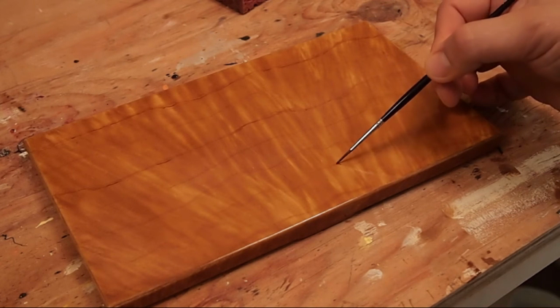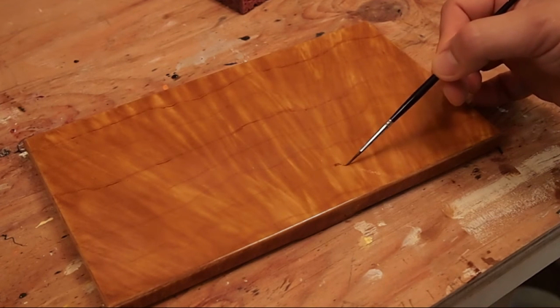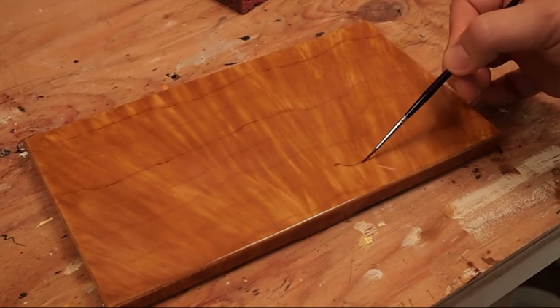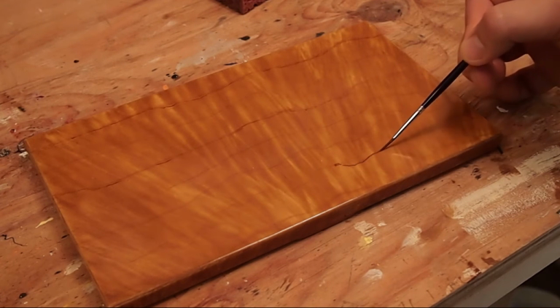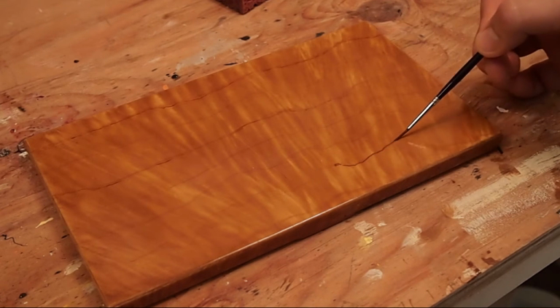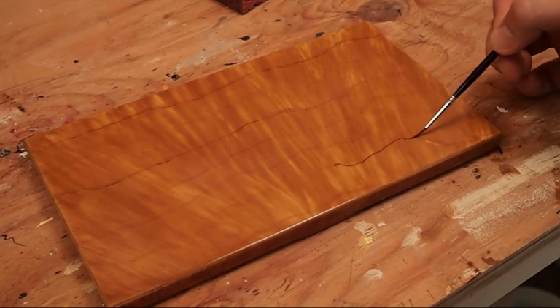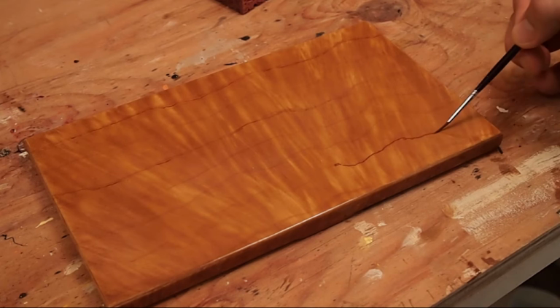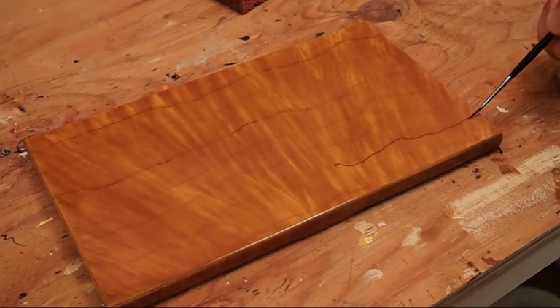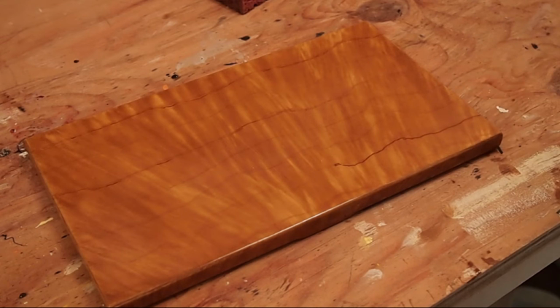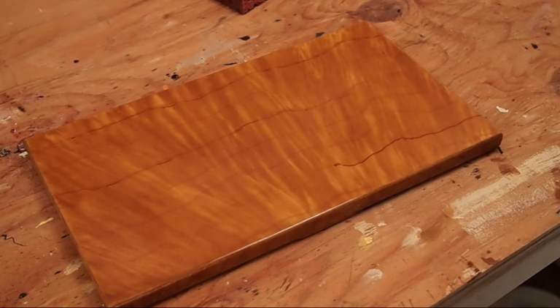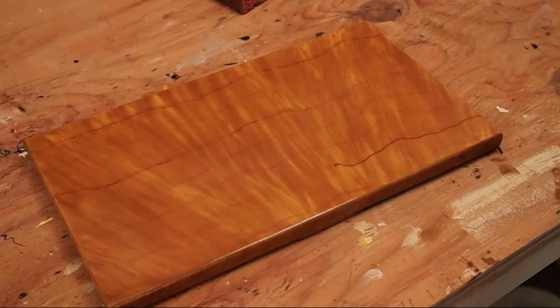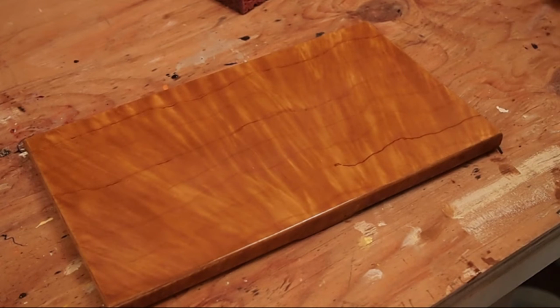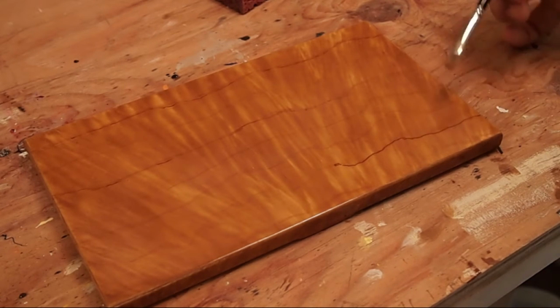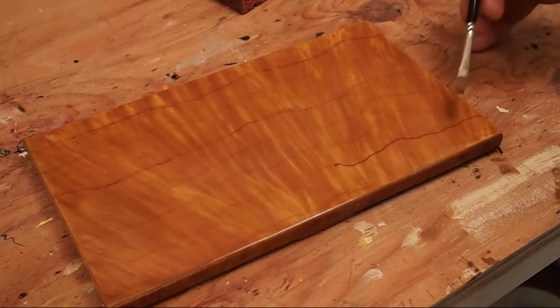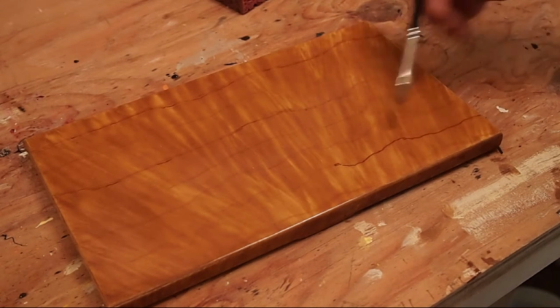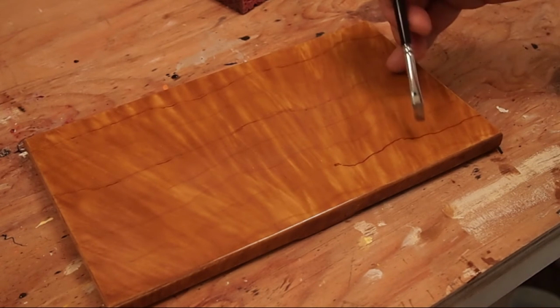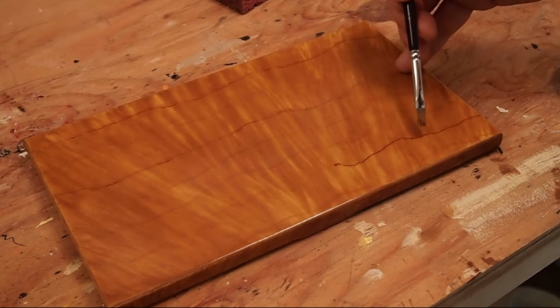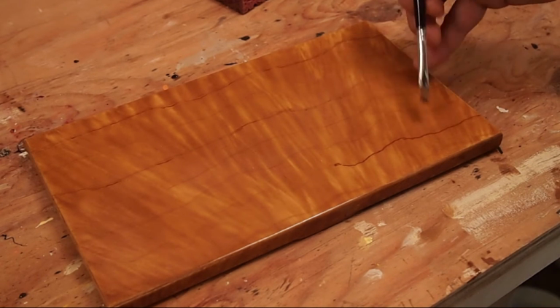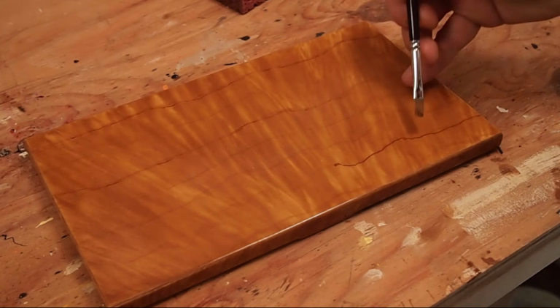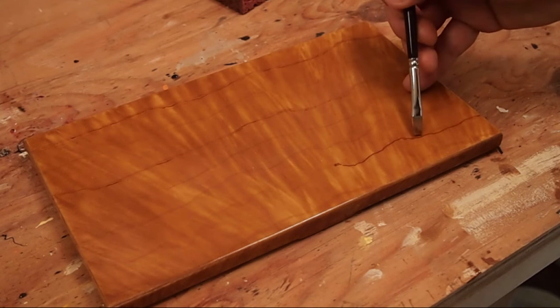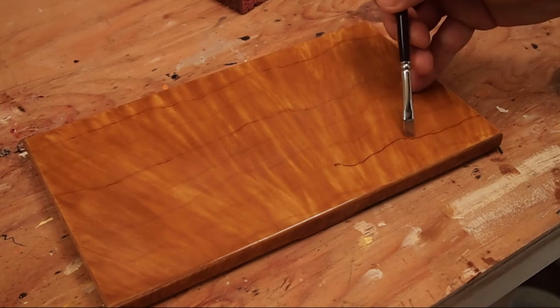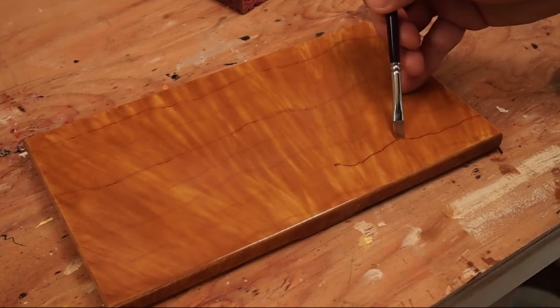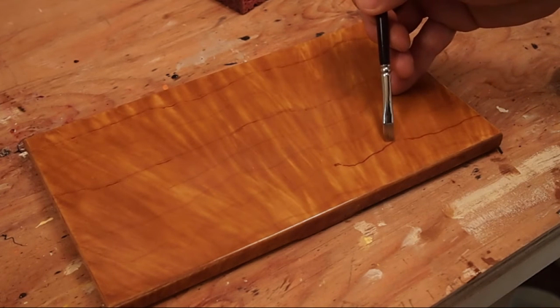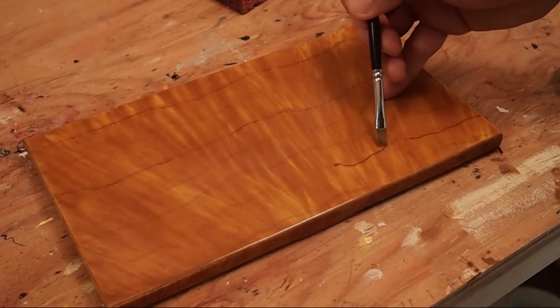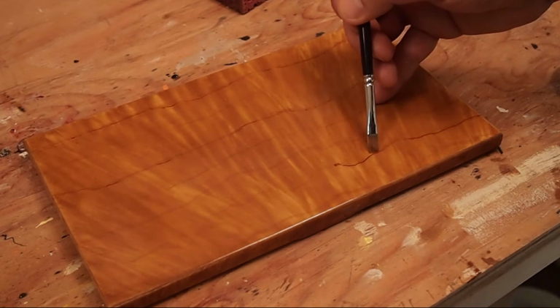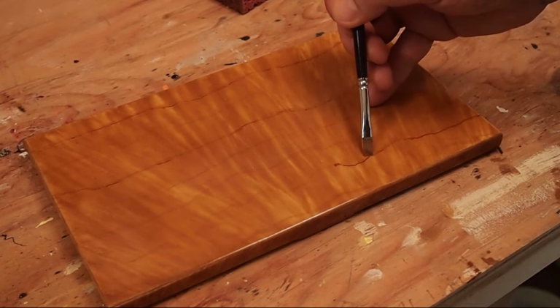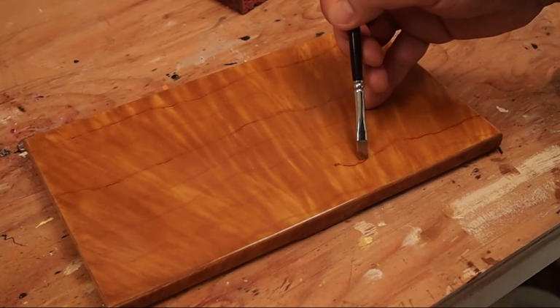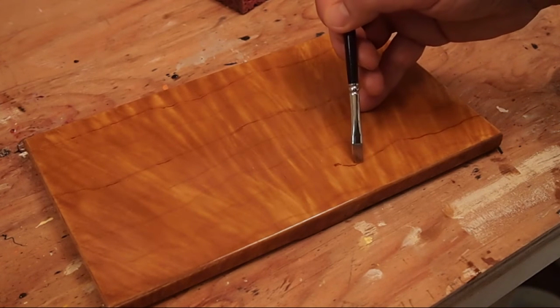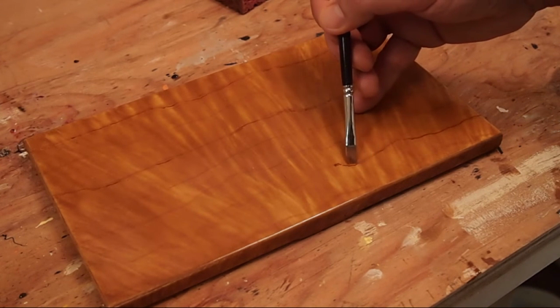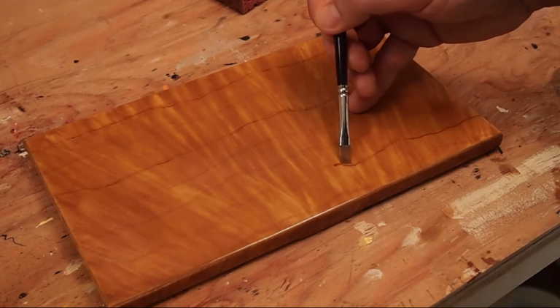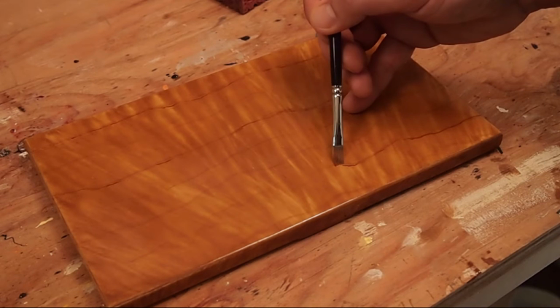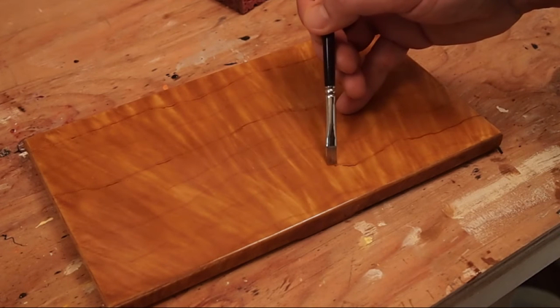You'll notice that I'm following the existing lines that are kind of hidden now underneath our figure layer, just stretching it with the tip of the square tip synthetic brush.